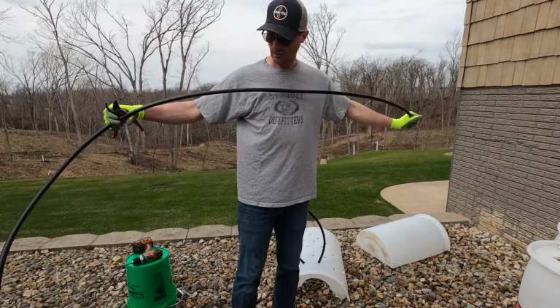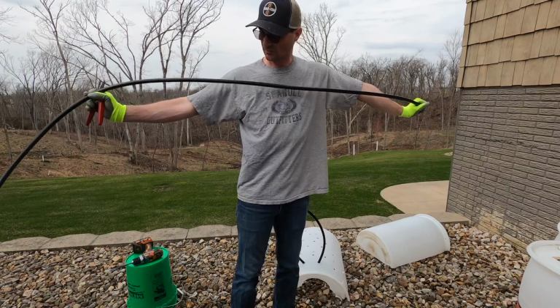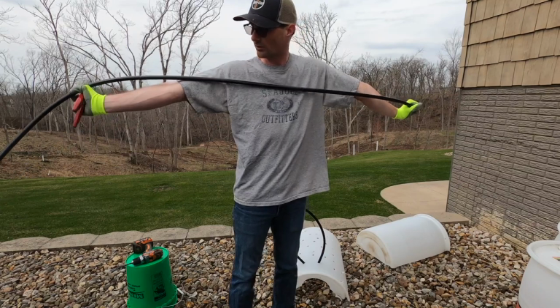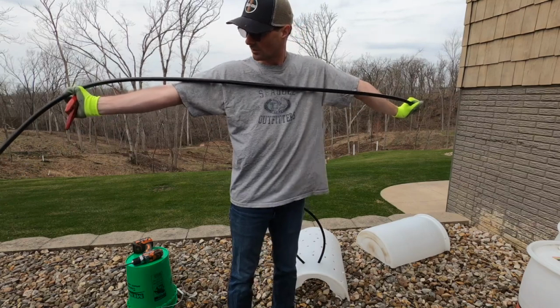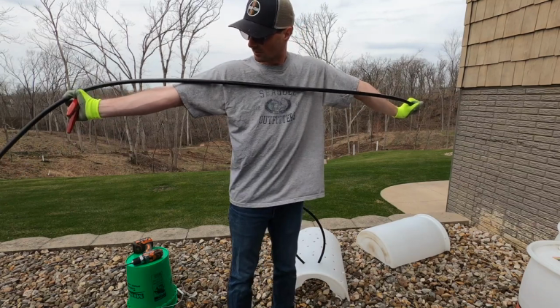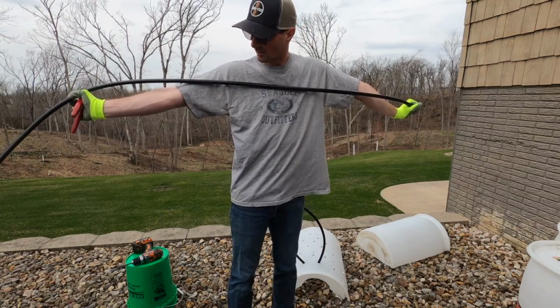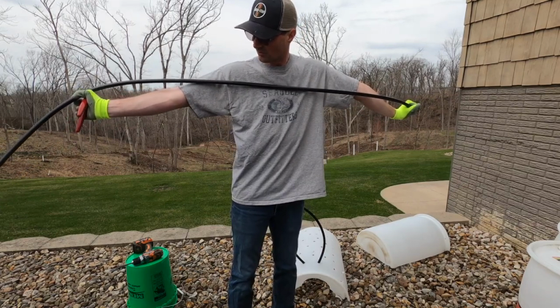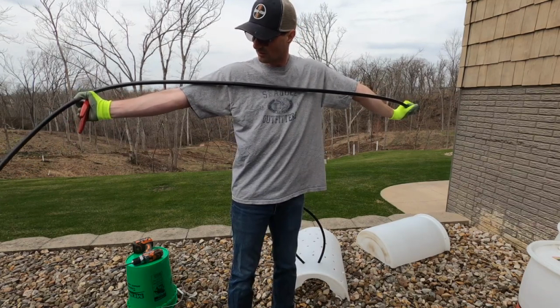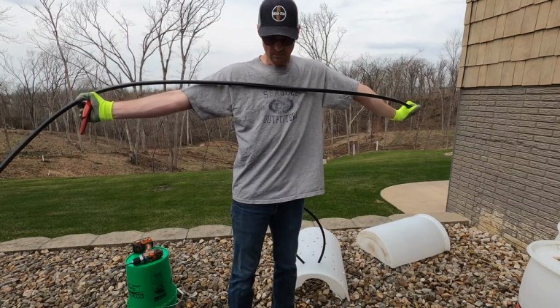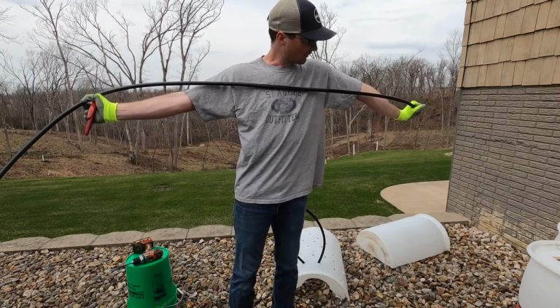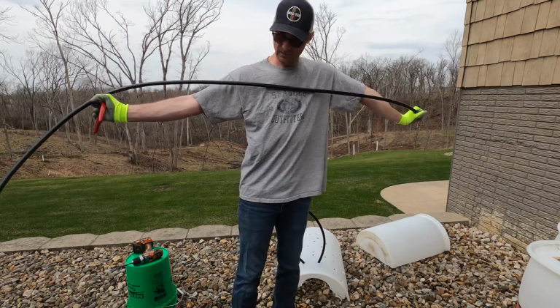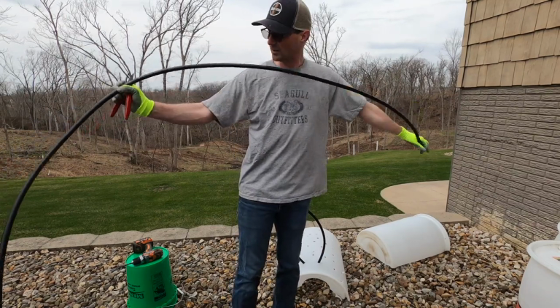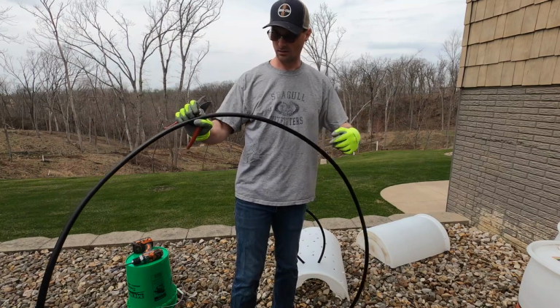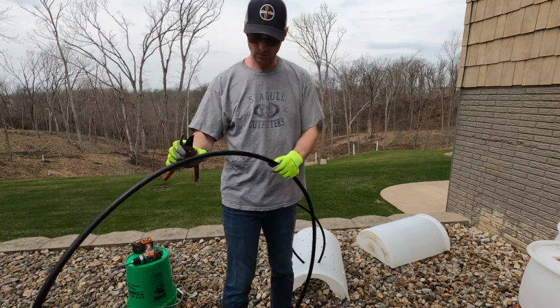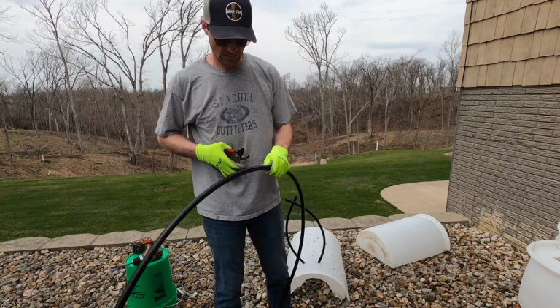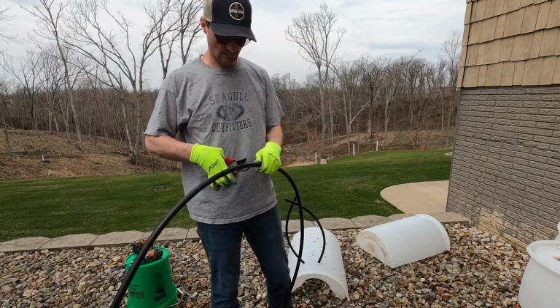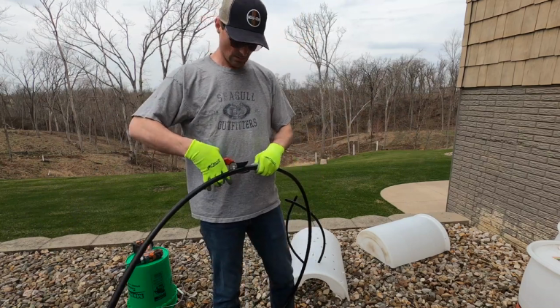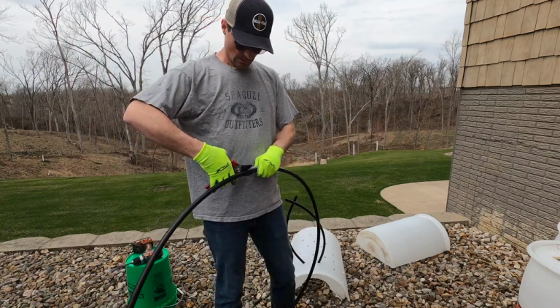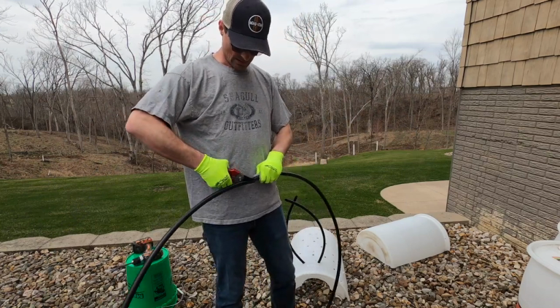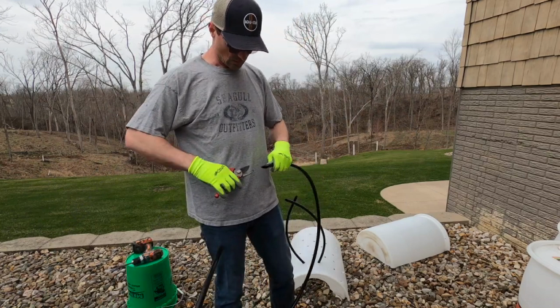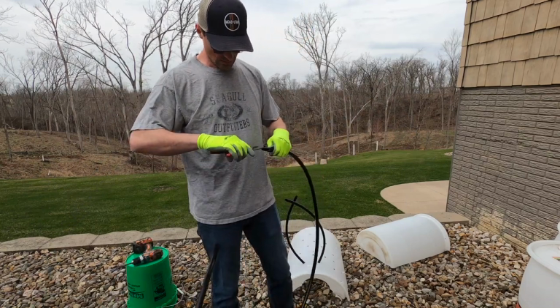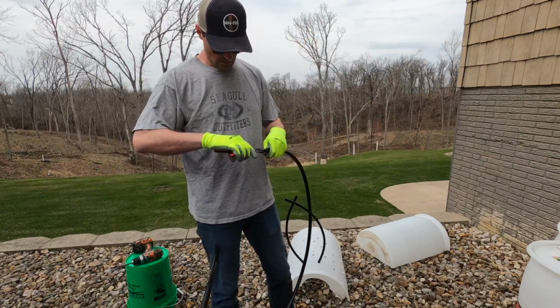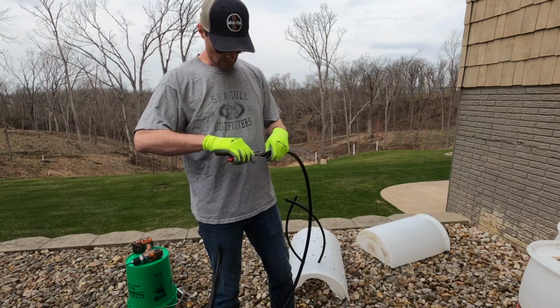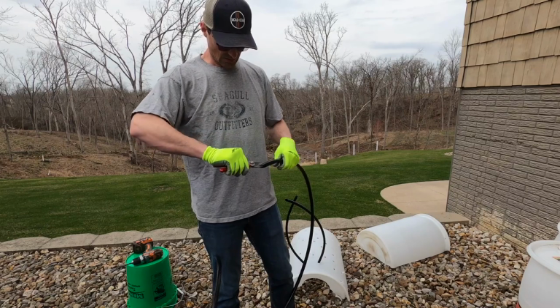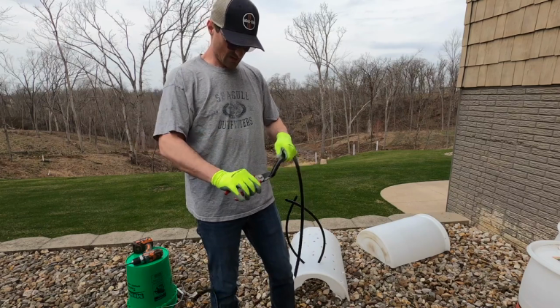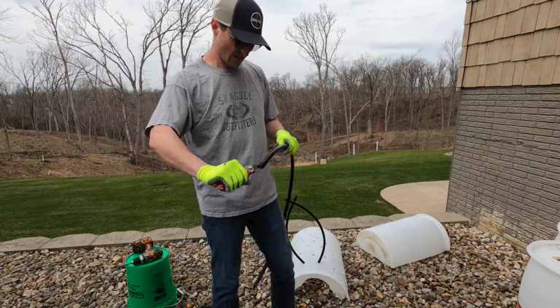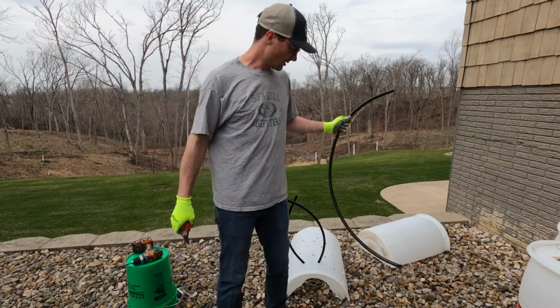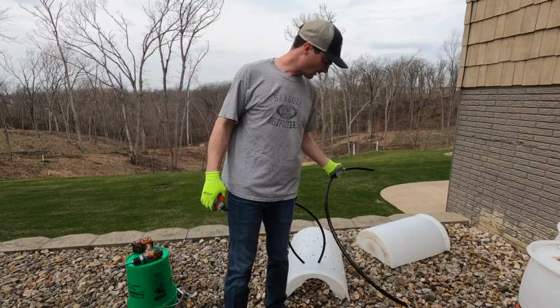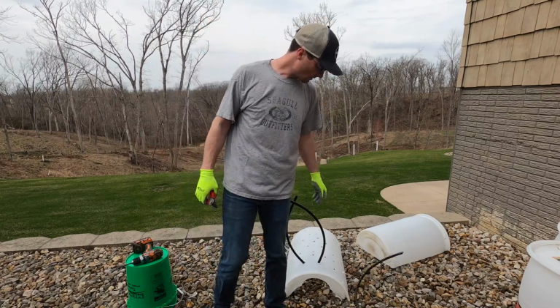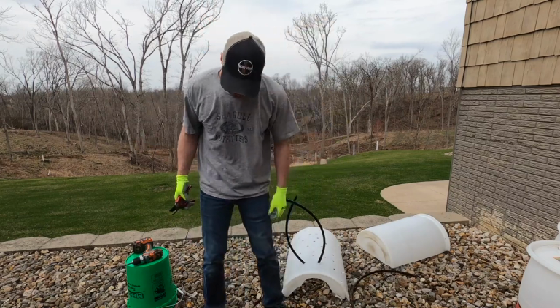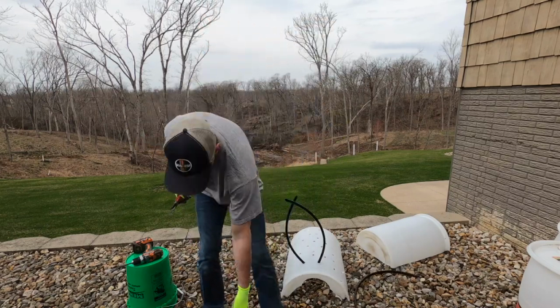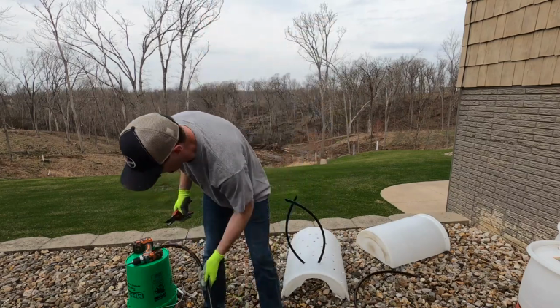I'm six foot two, so an arm's length is roughly six feet. I'll go a little less than that. Cut it at an angle, cut a little slit in the end, and make a bunch of those.